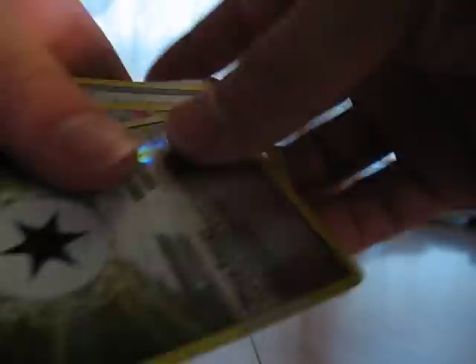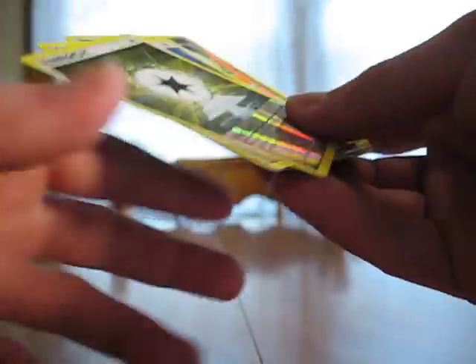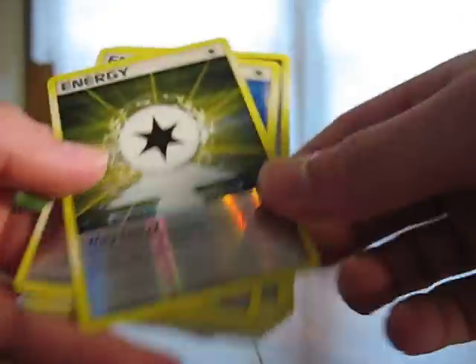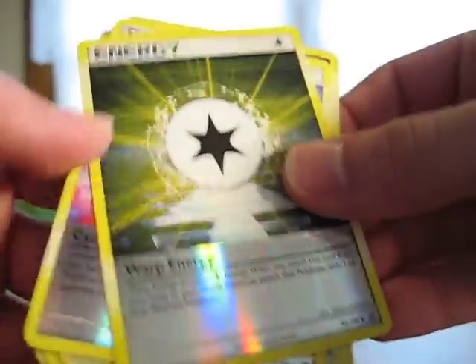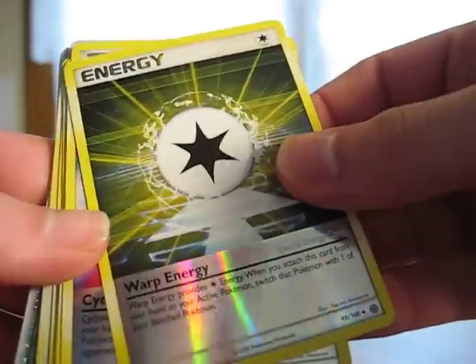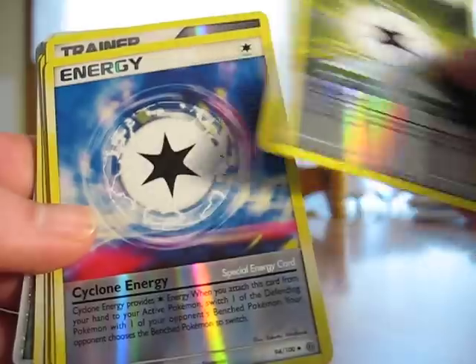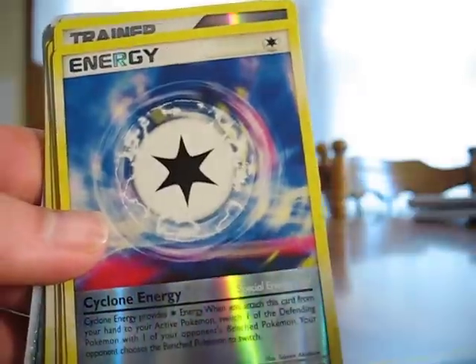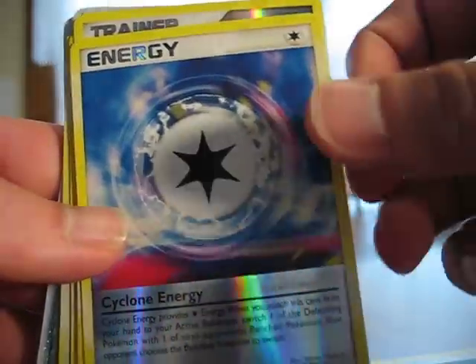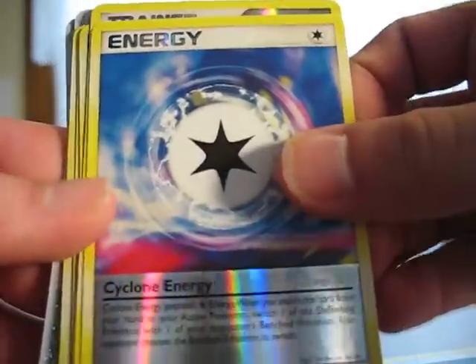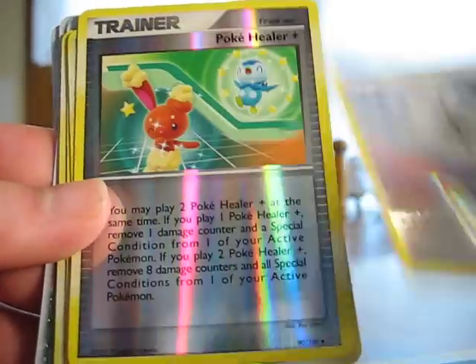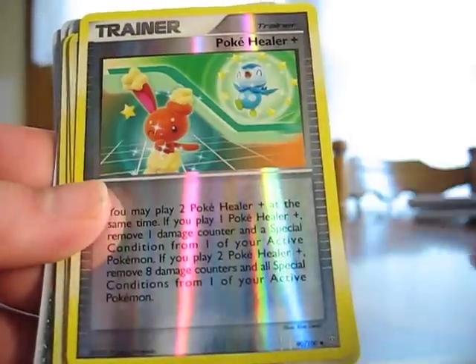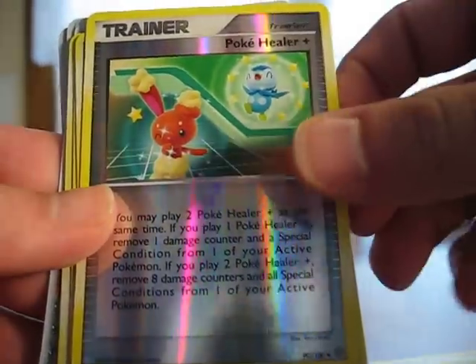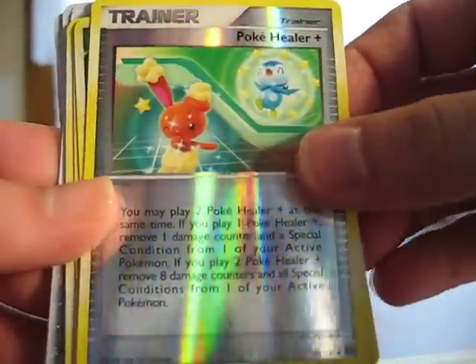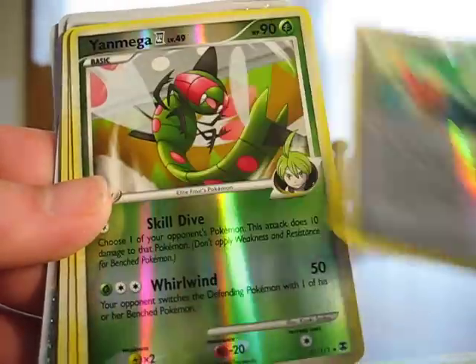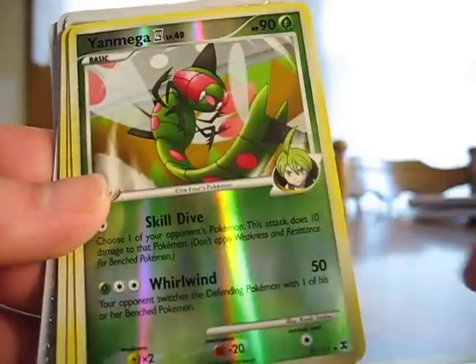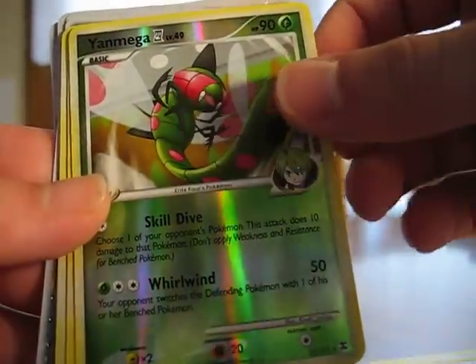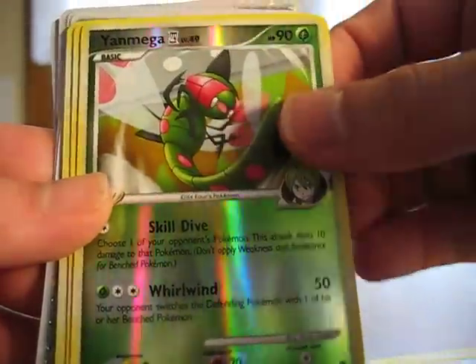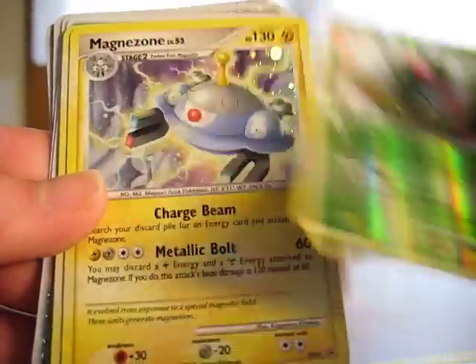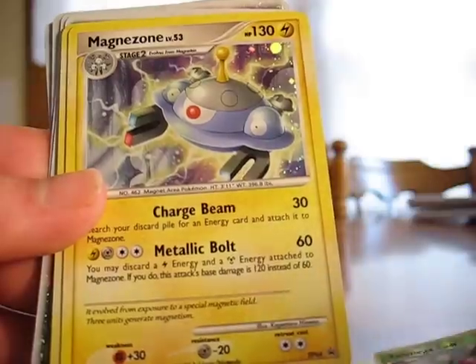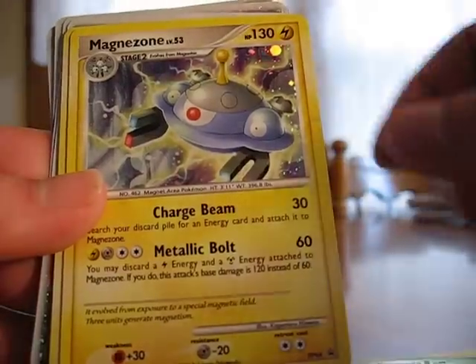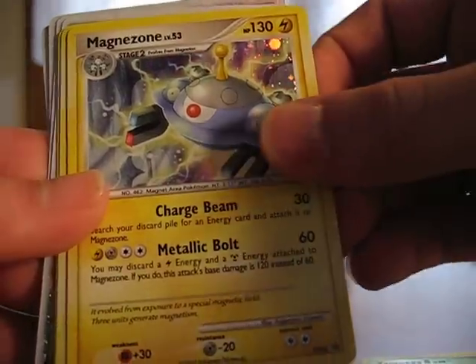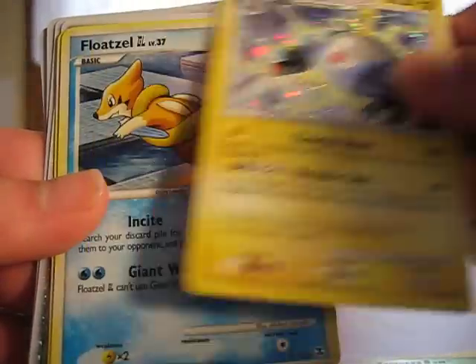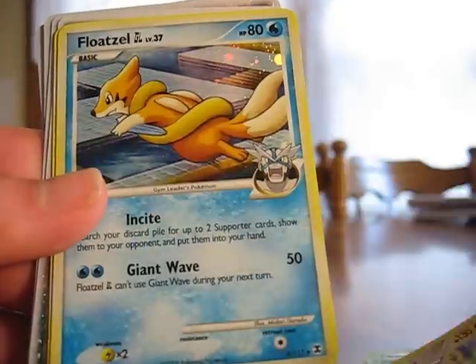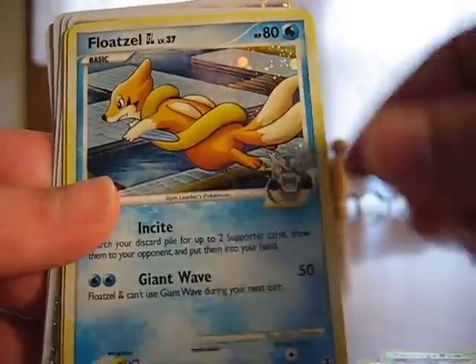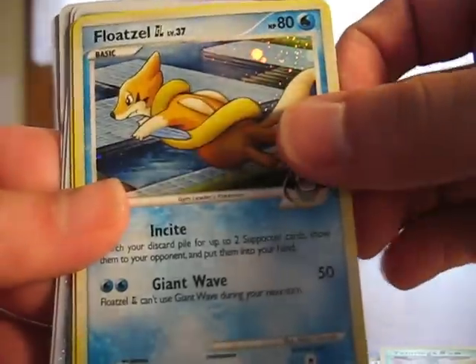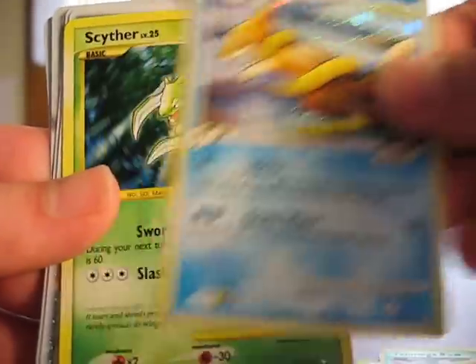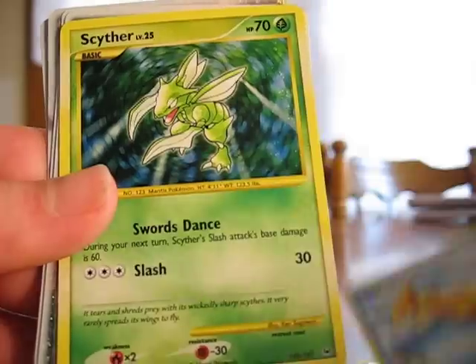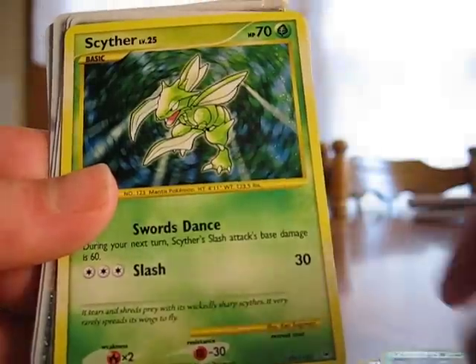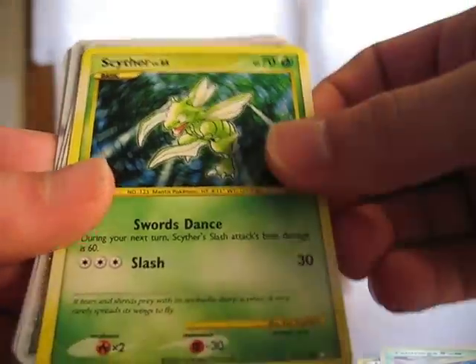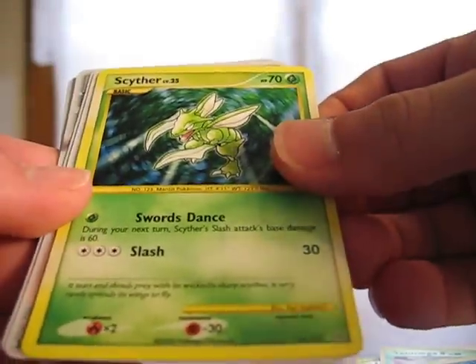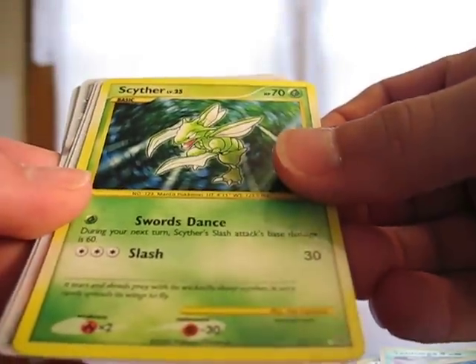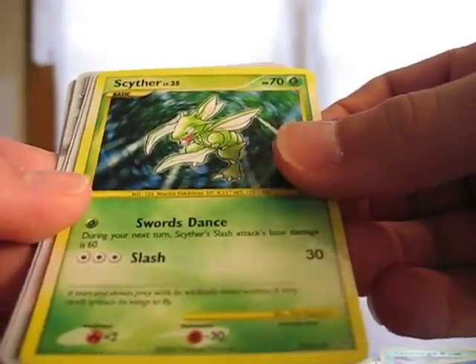So we have Warp Energy, Cyclone Energy, Polka Healer Plus, Yen Mega Reverse, Magnezone, Floatzel, Scyther — oh, is that the reprint? It is.